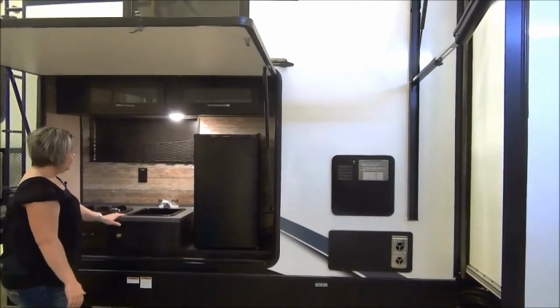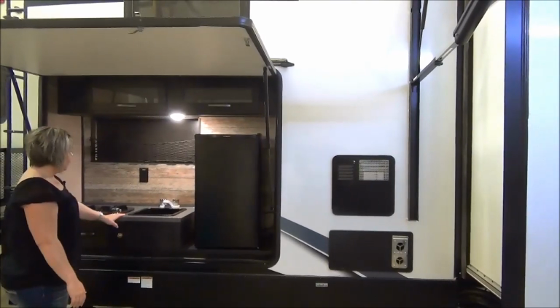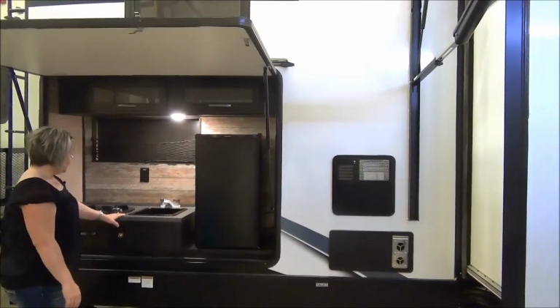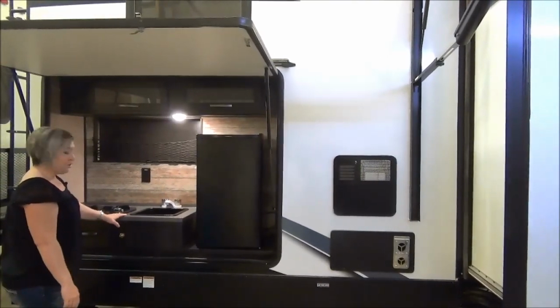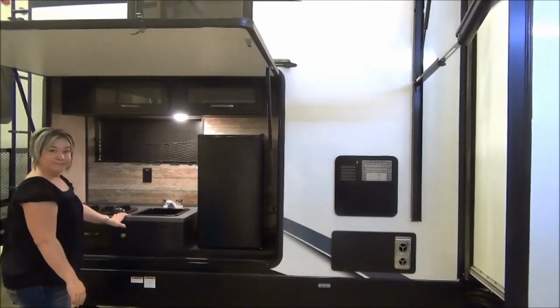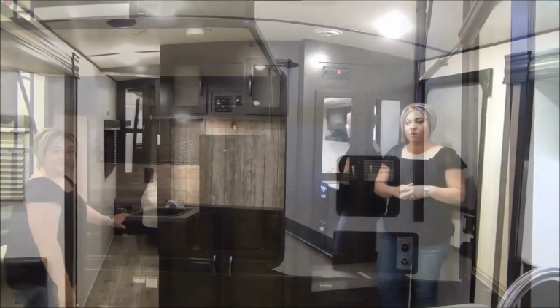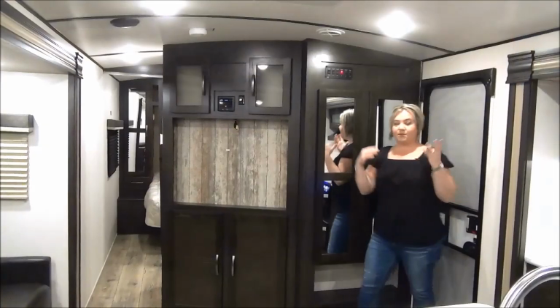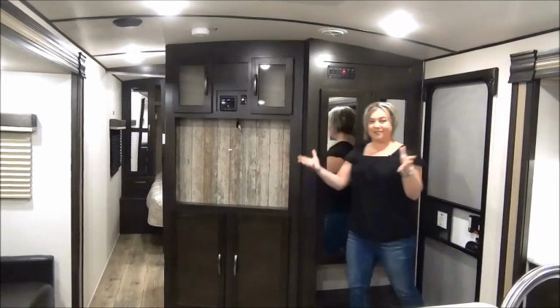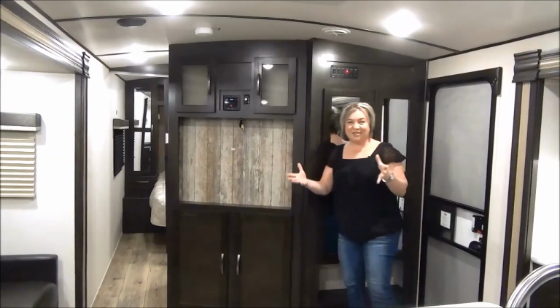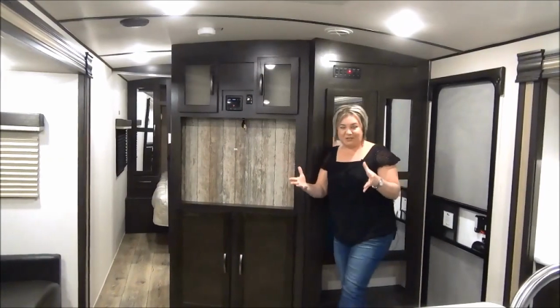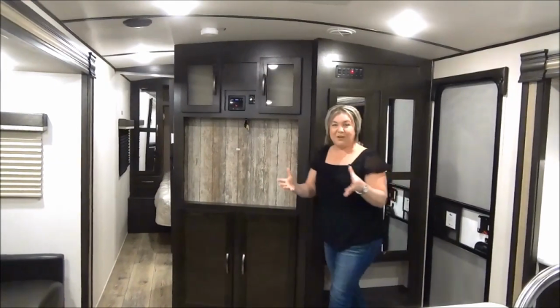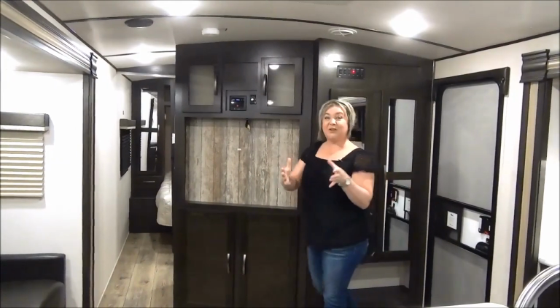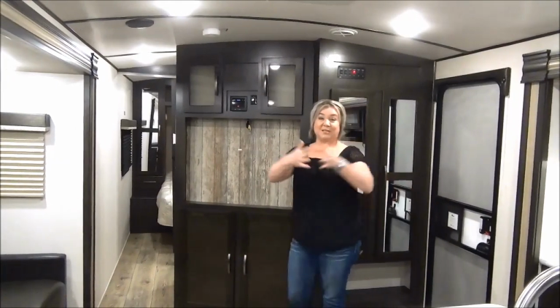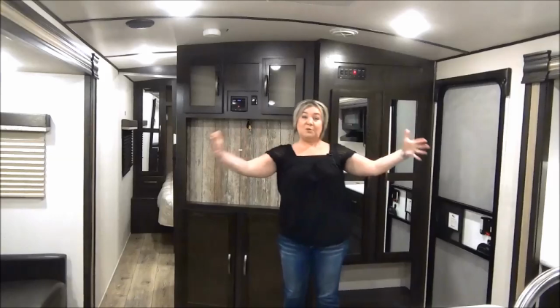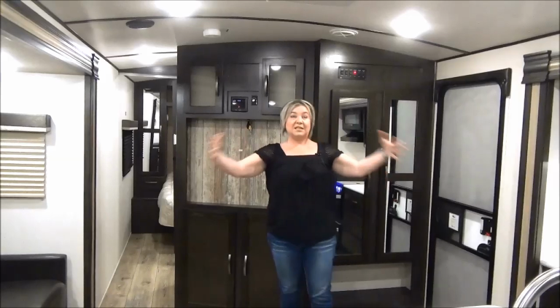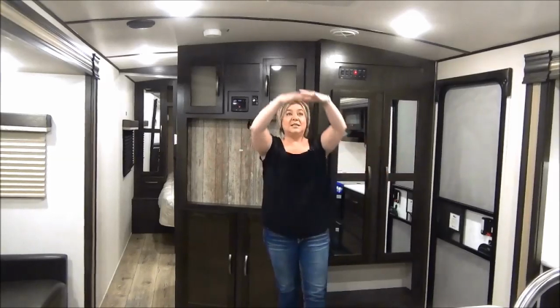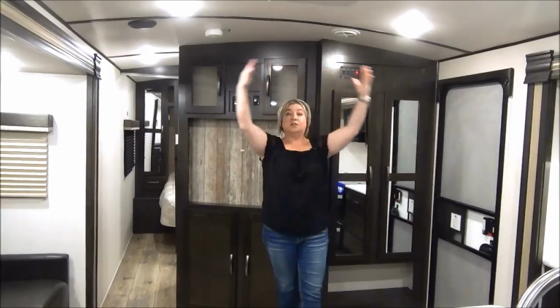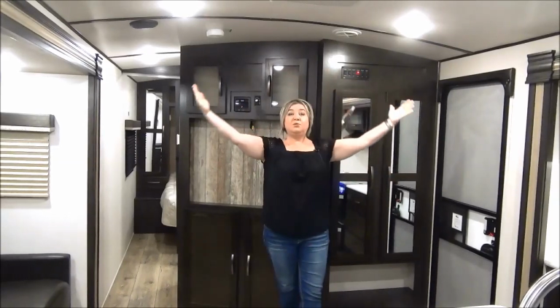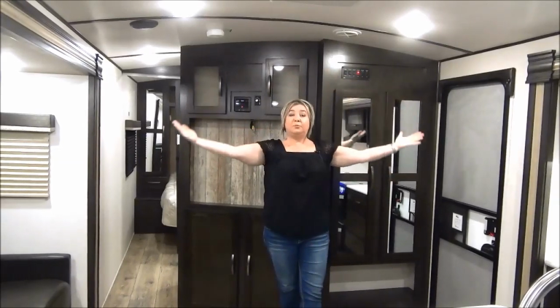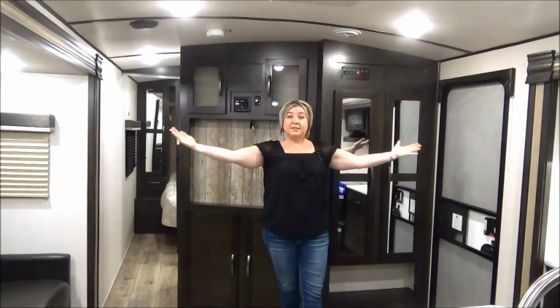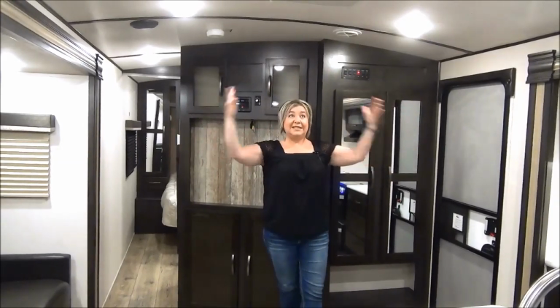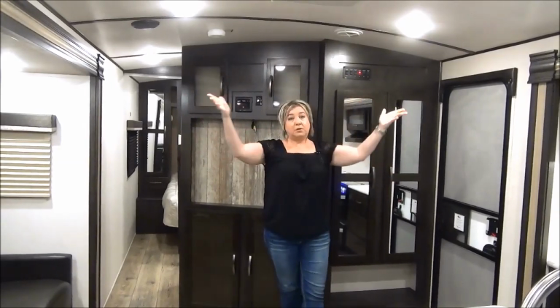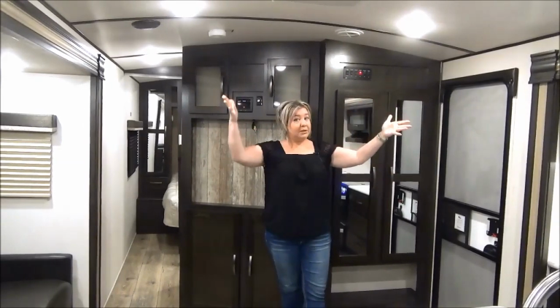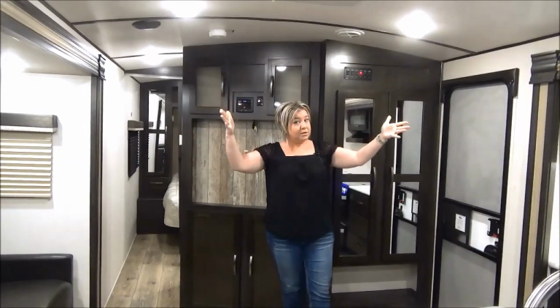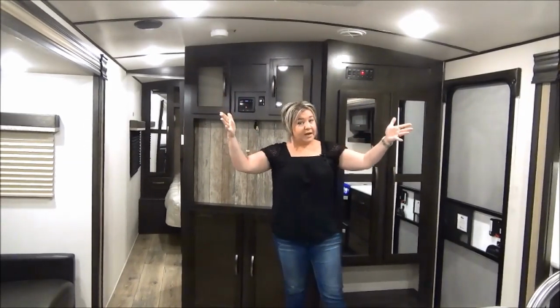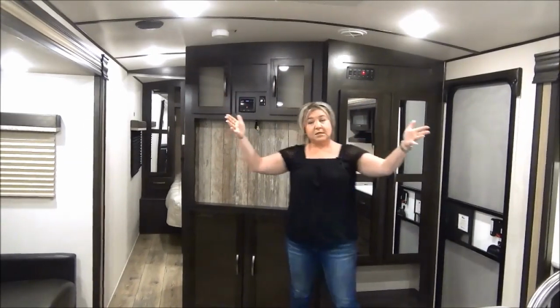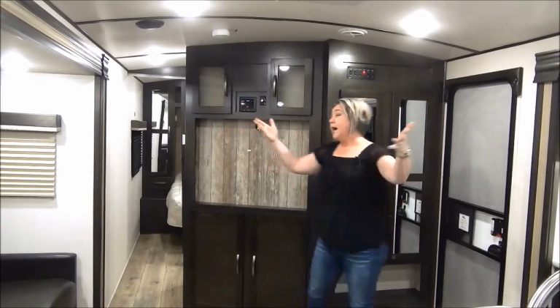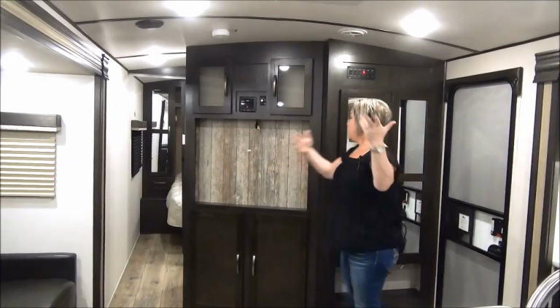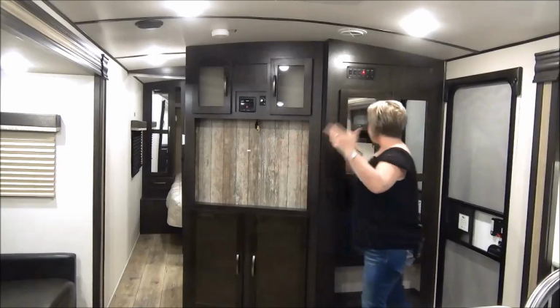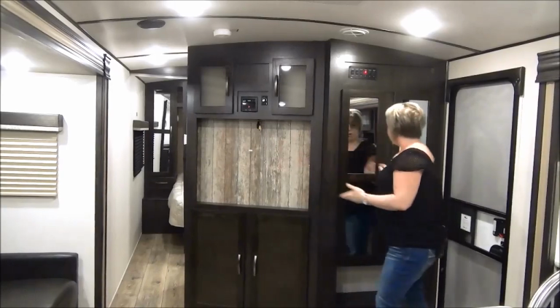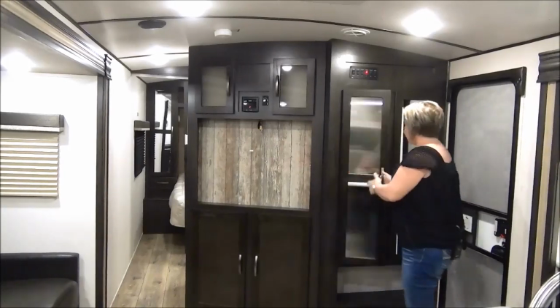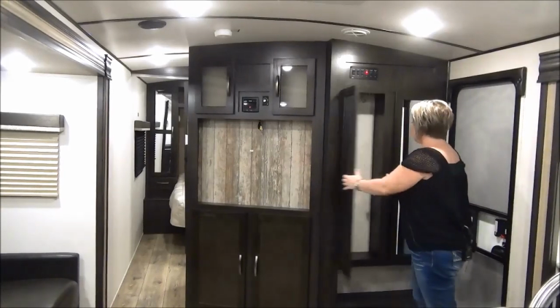As we enter into the coach here, what you're going to notice is opposing slides and these beautiful barreled ceilings. Tall people love the Surveyors. We're going to get started right here at the door.